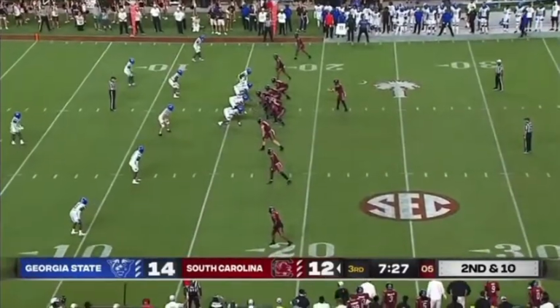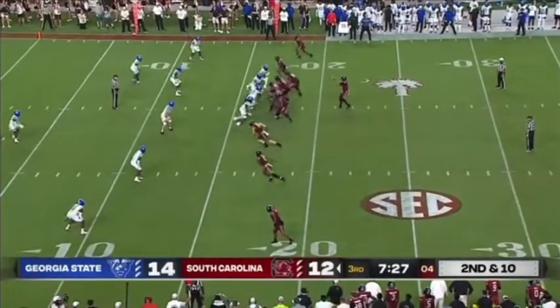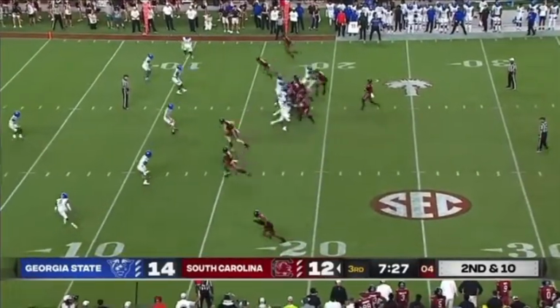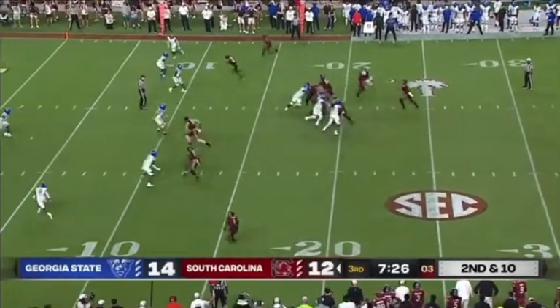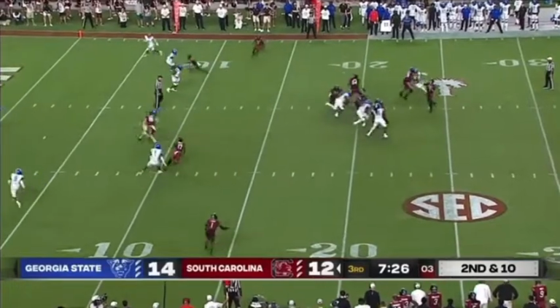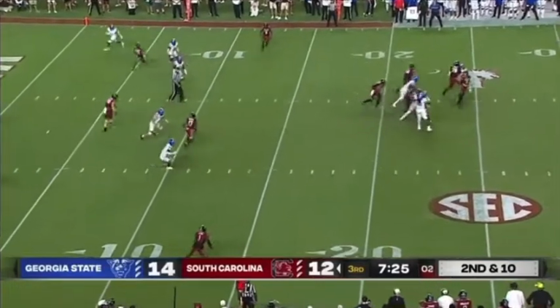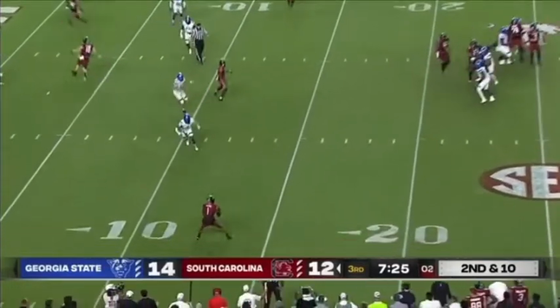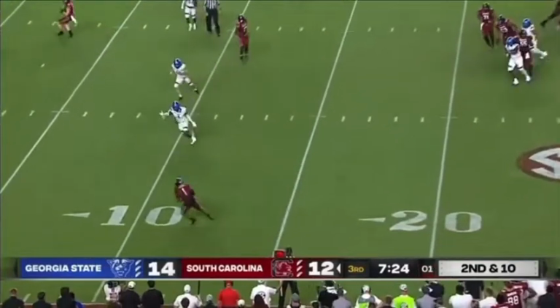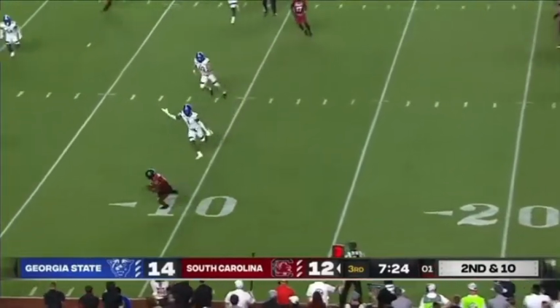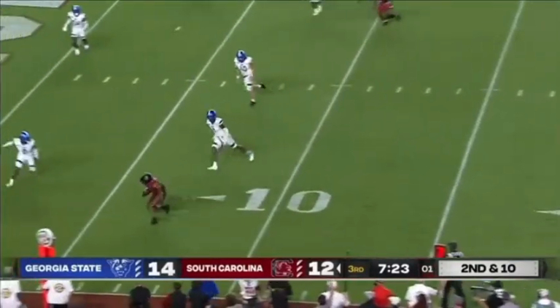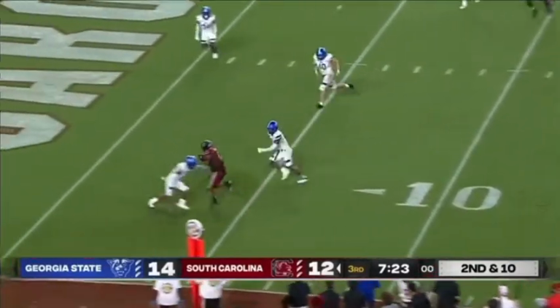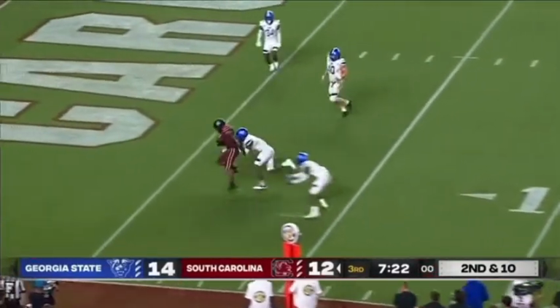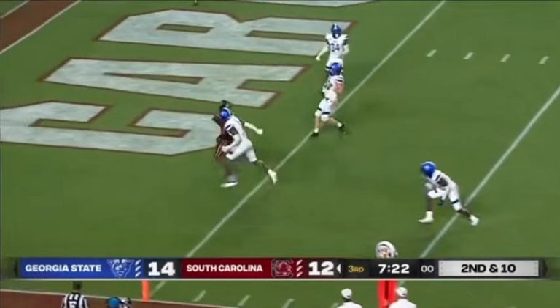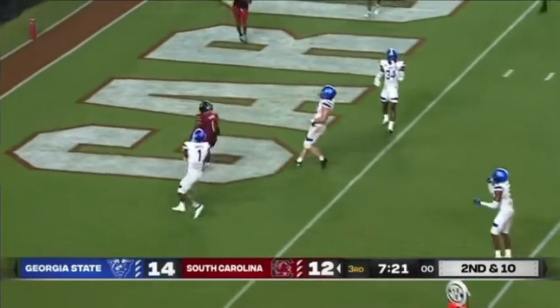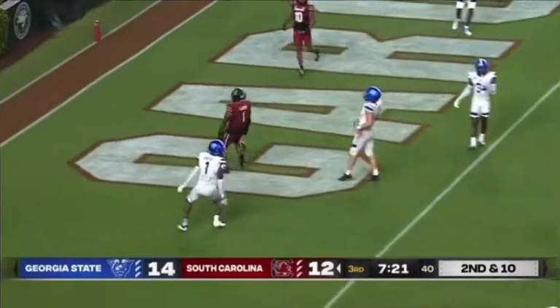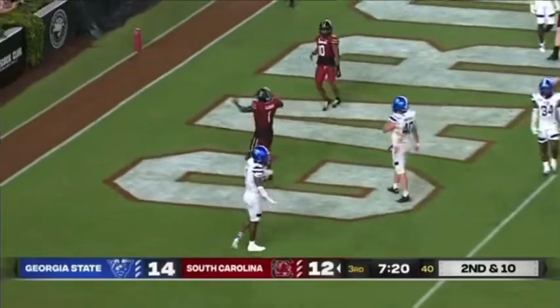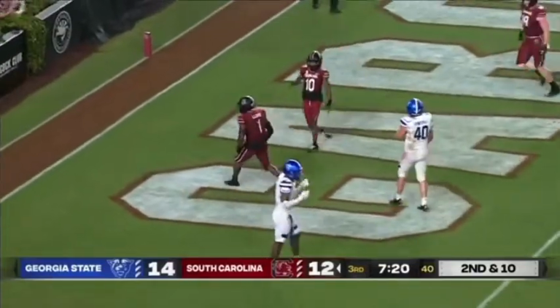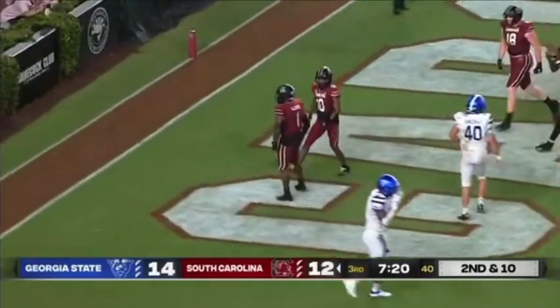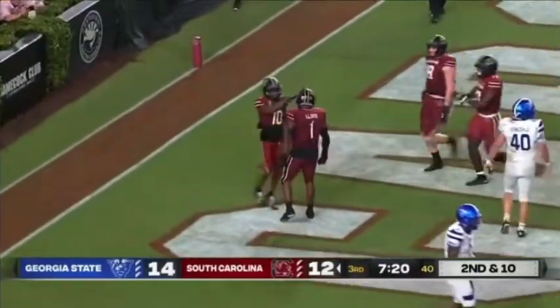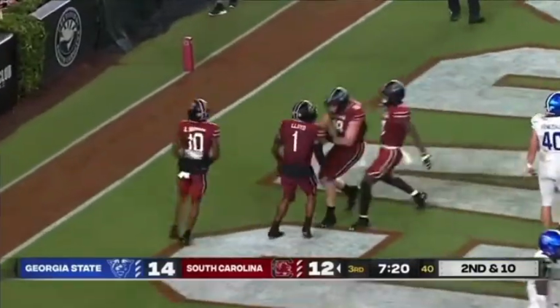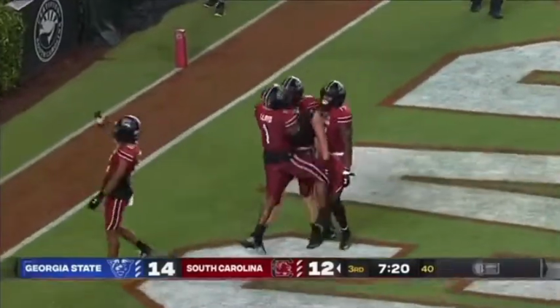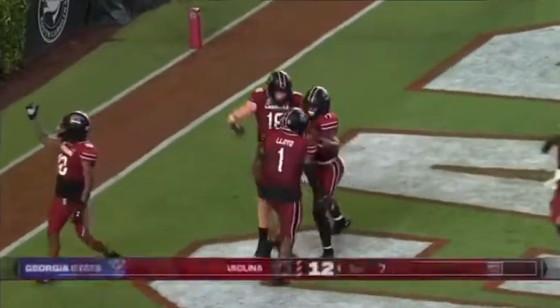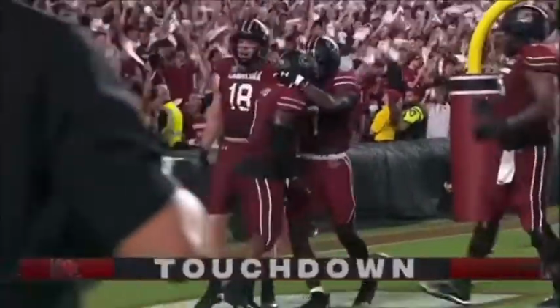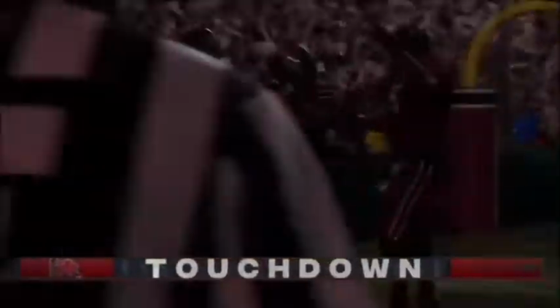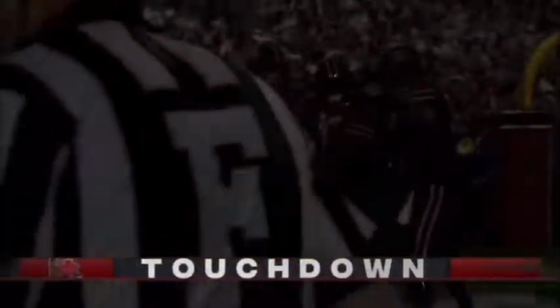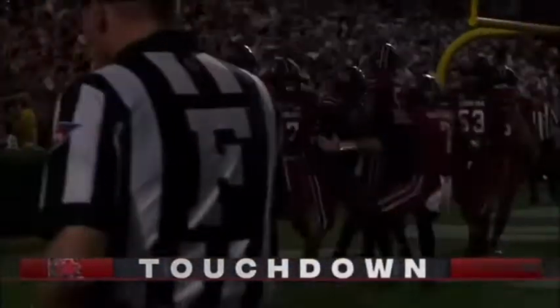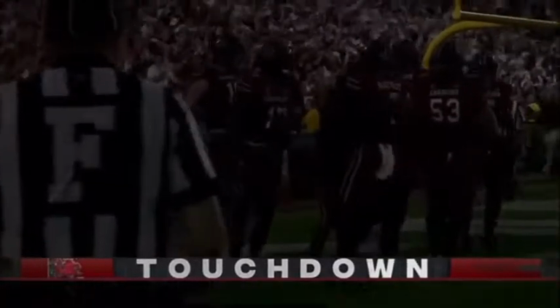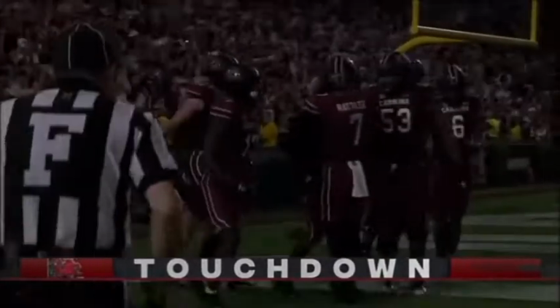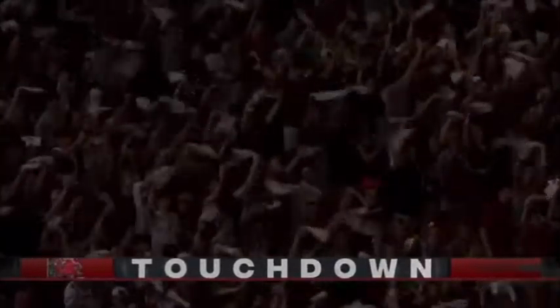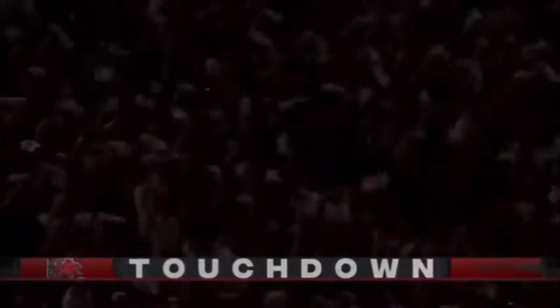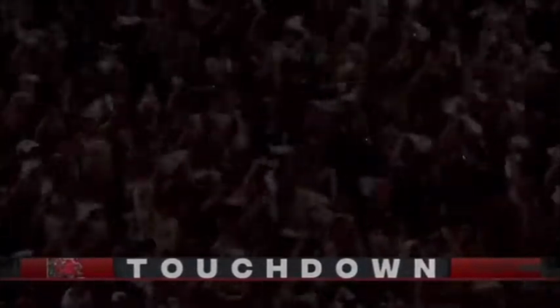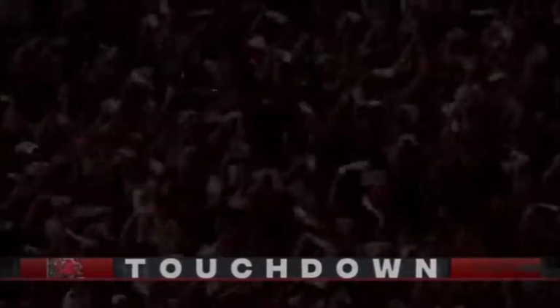Empties the backfield, second and 10 — quick throw to the outside, wide open at the 11. Marshawn with a cut at the 5, into the end zone. Touchdown Carolina! Touchdown Marshawn Lloyd, his second of the night, this one from 16 yards out.